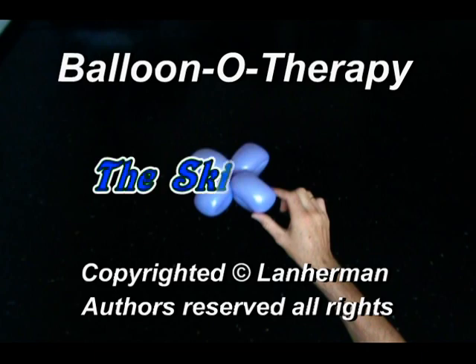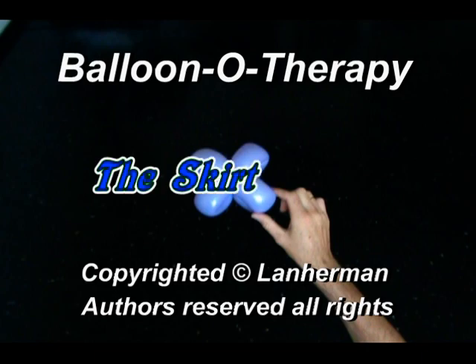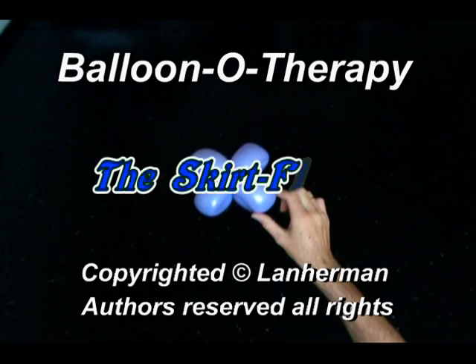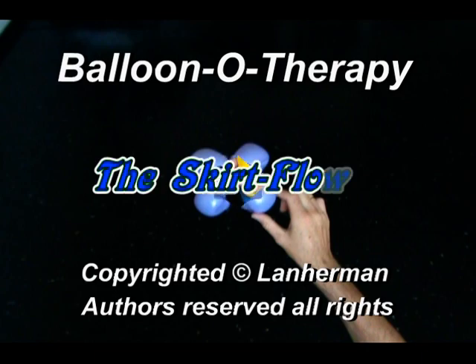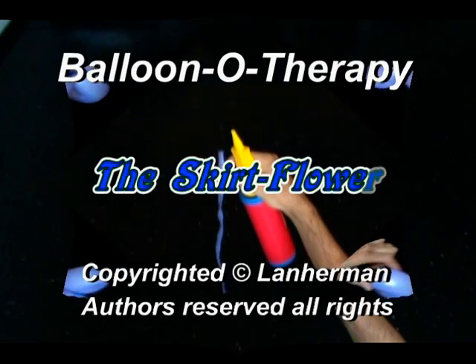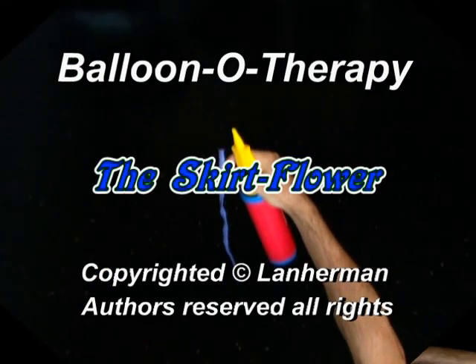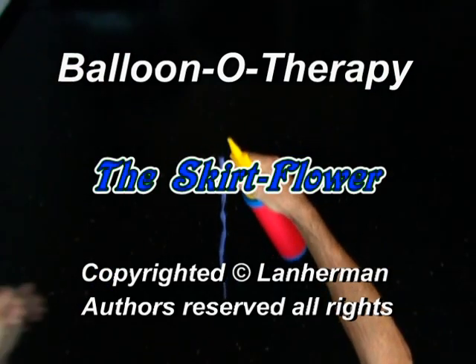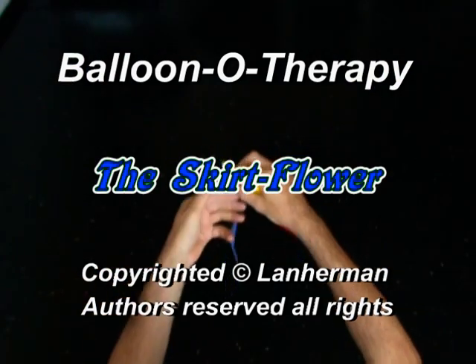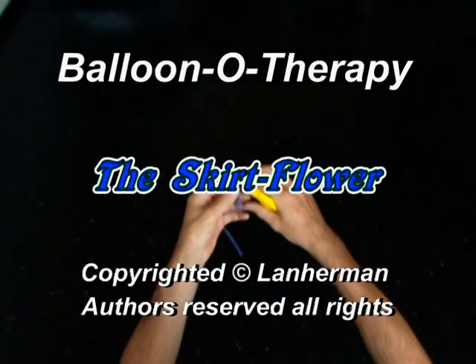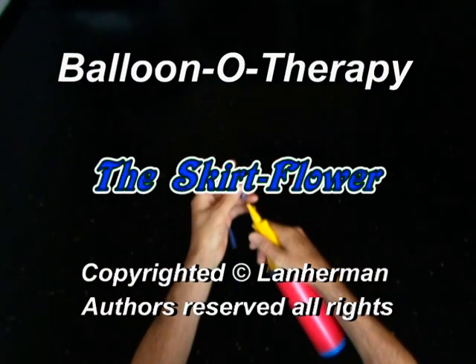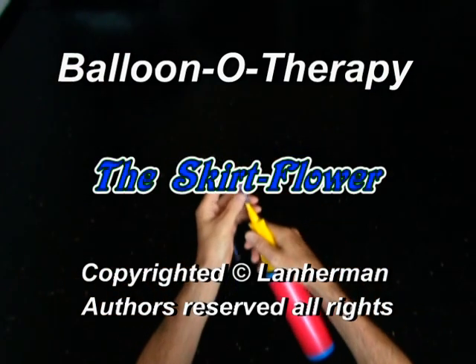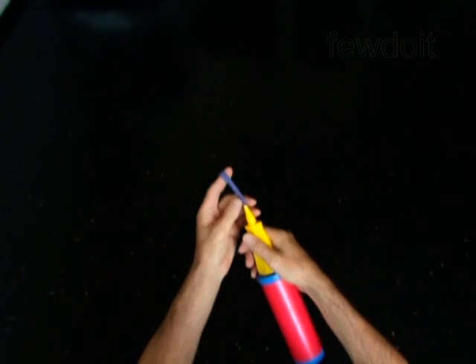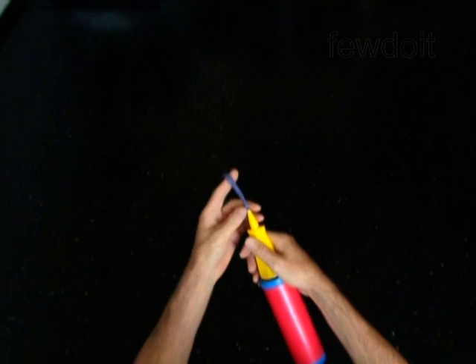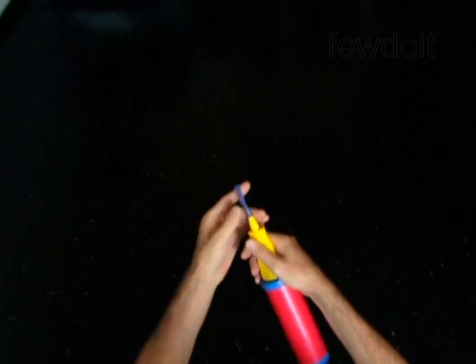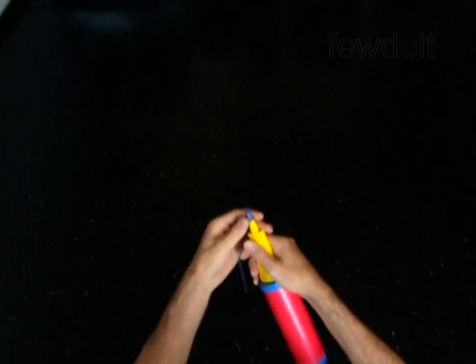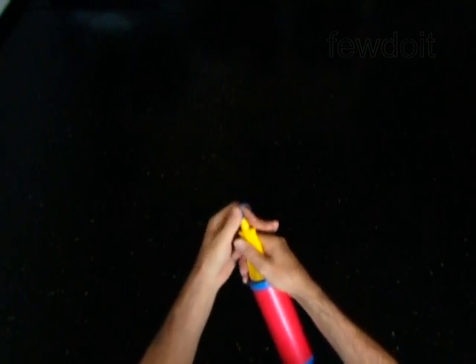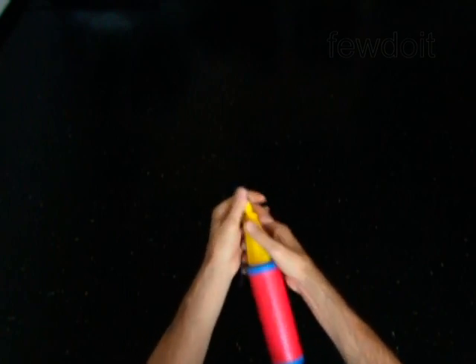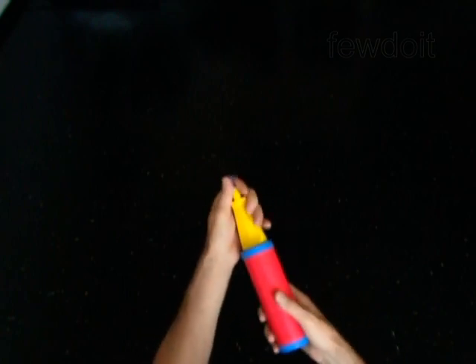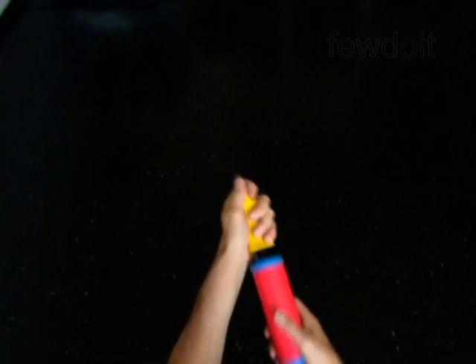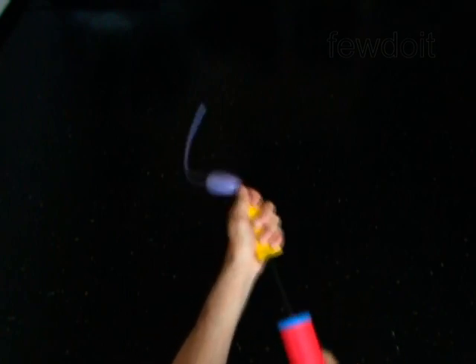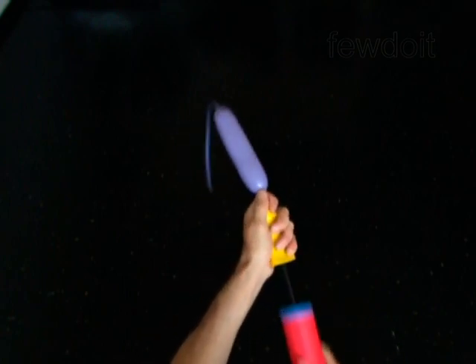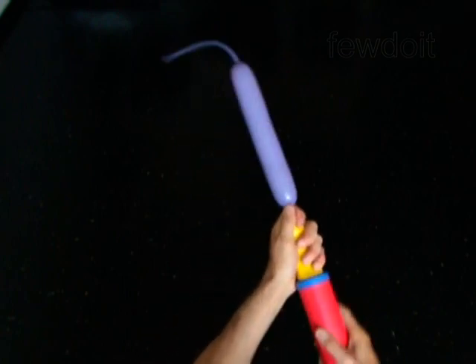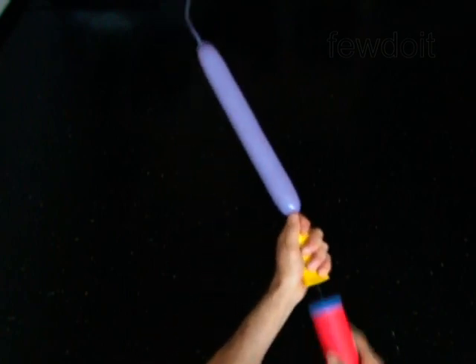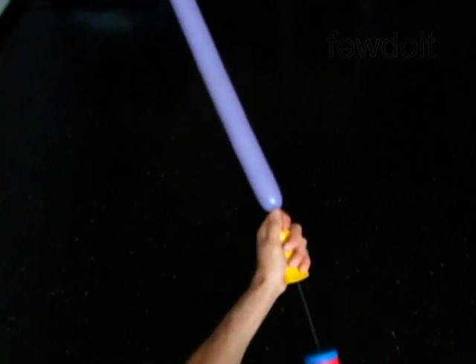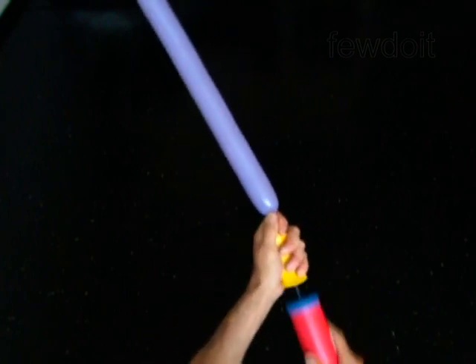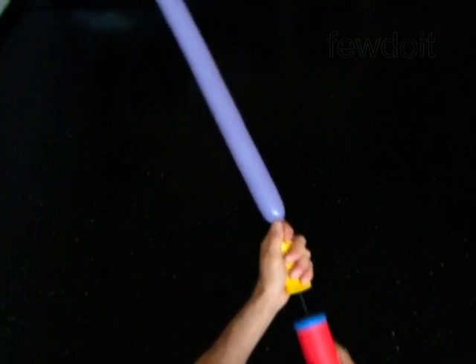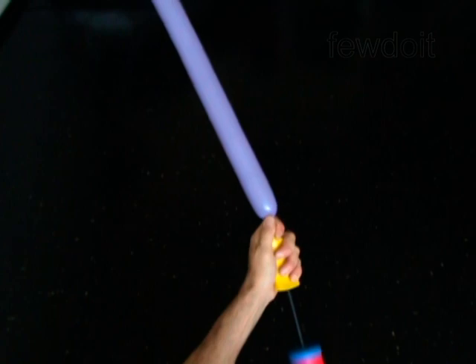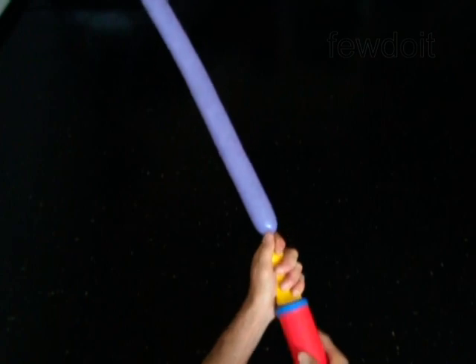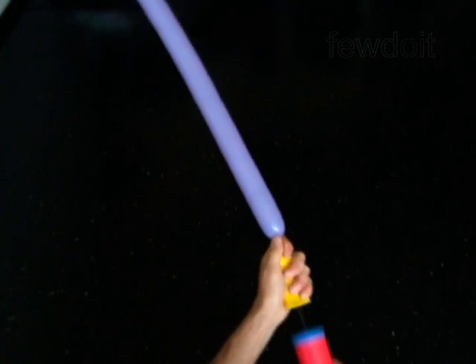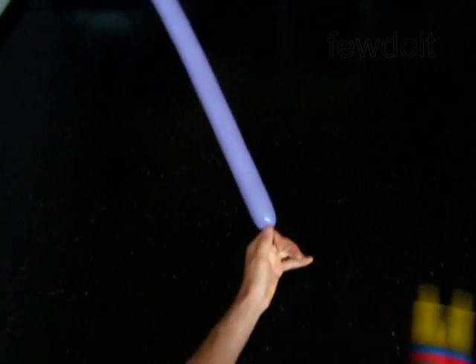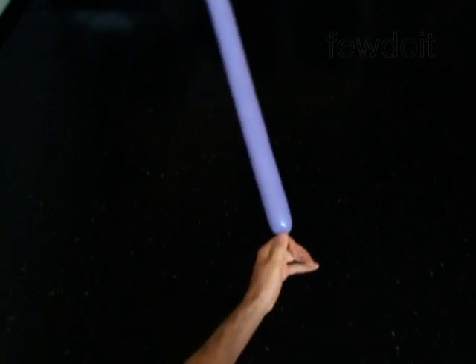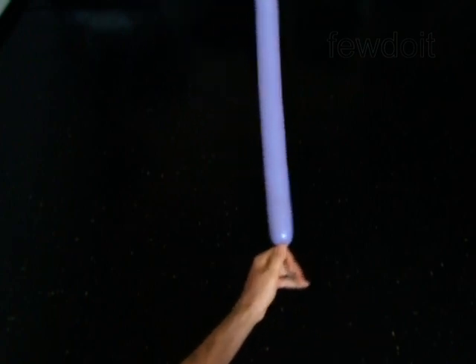Hello. We are going to make a skirt using a four petals flower. Inflate a balloon leaving a four inch flat tail.